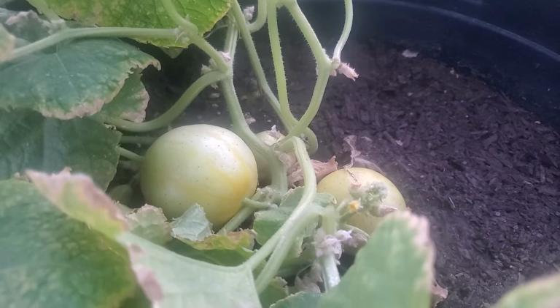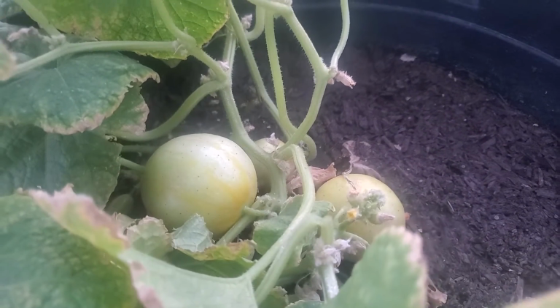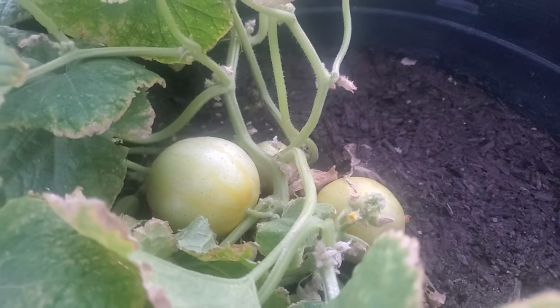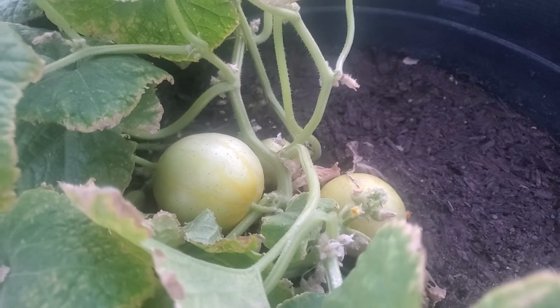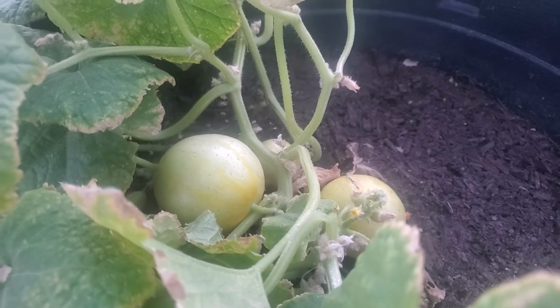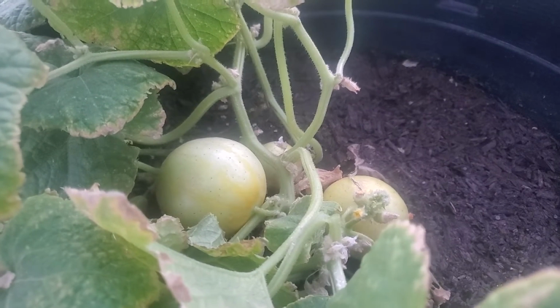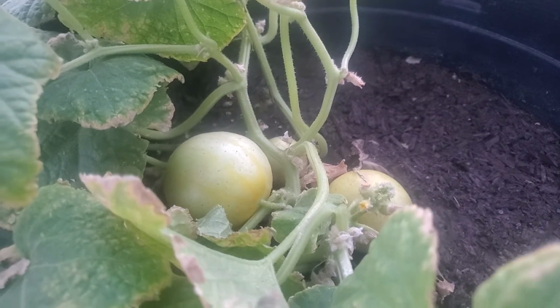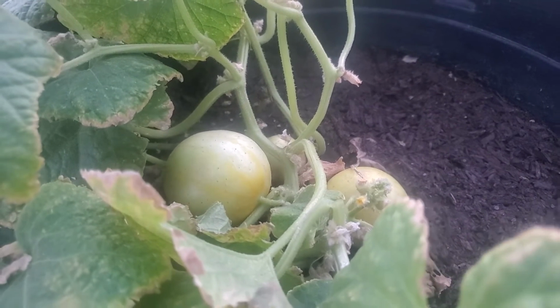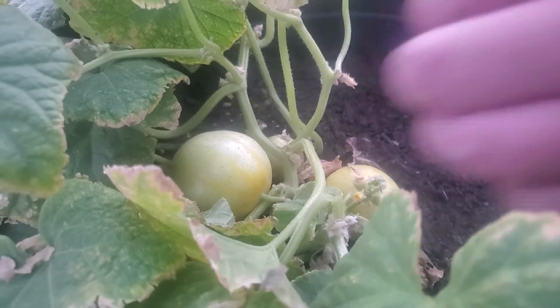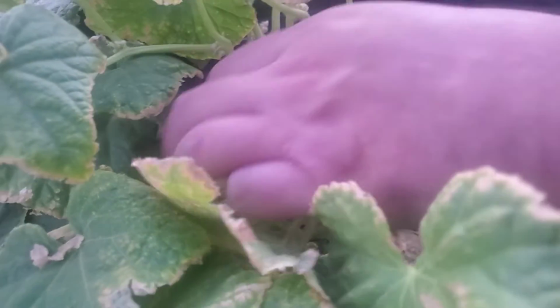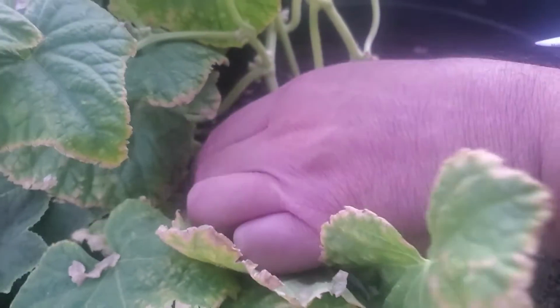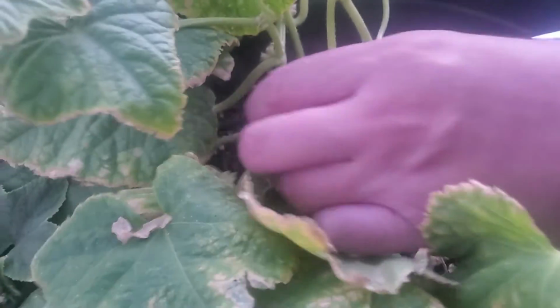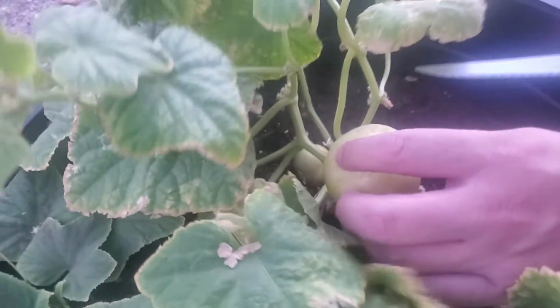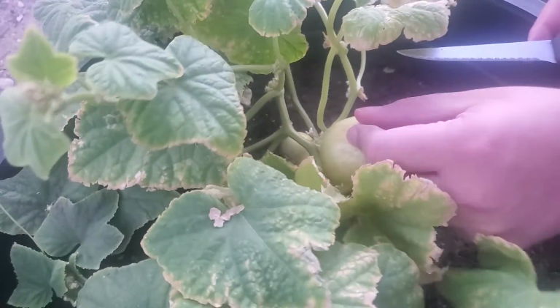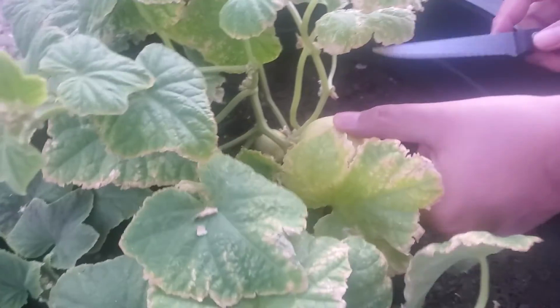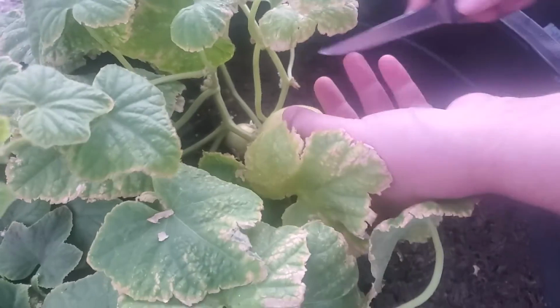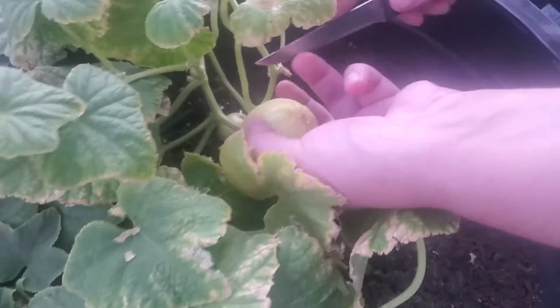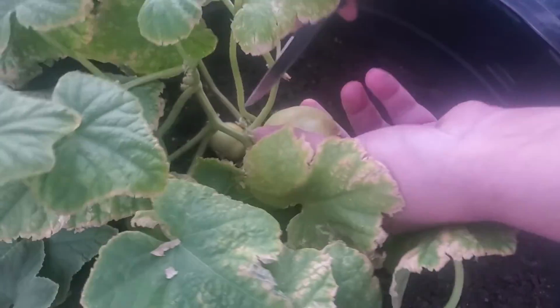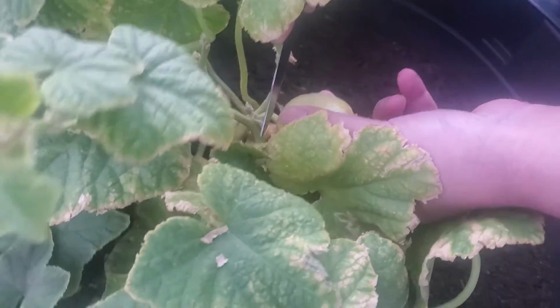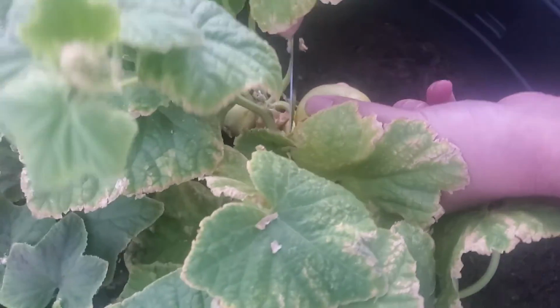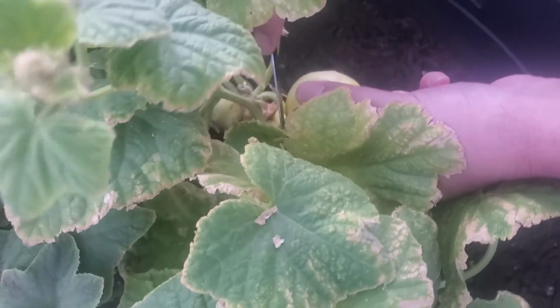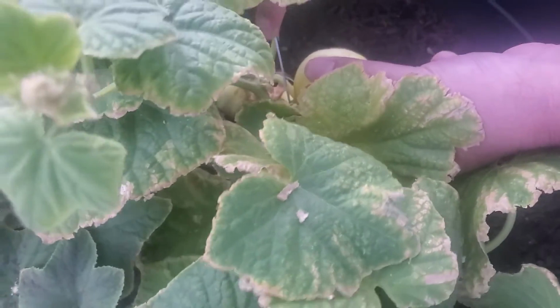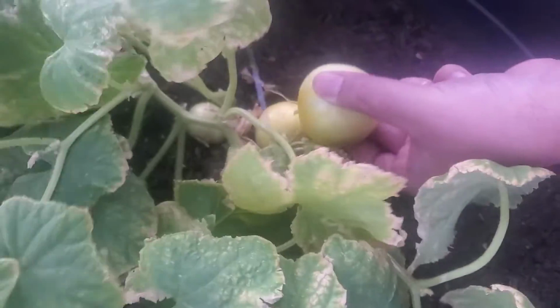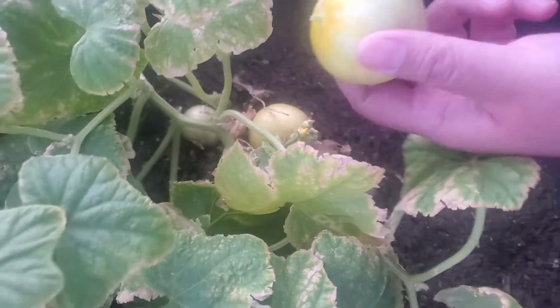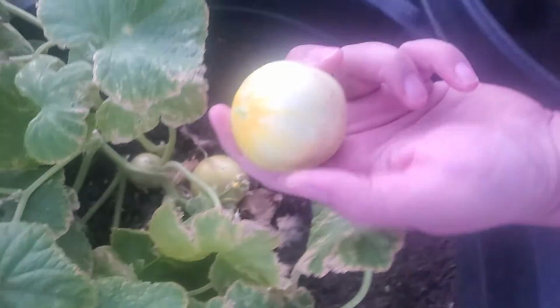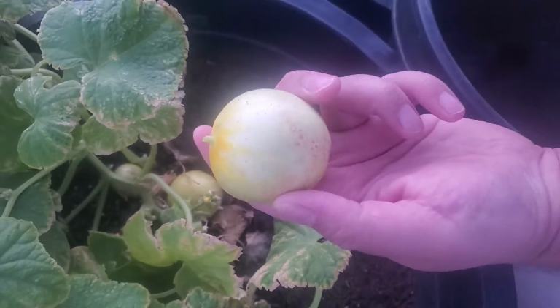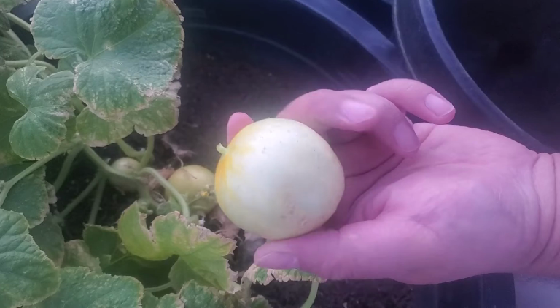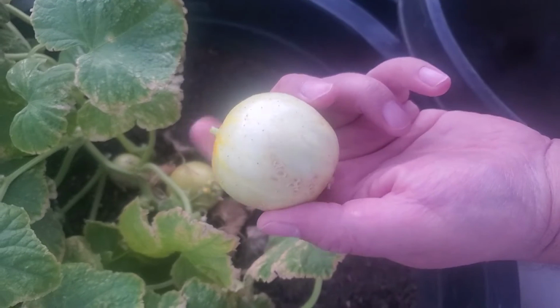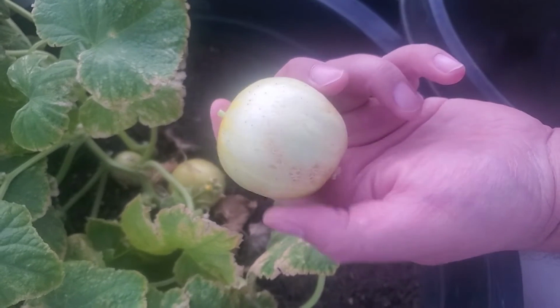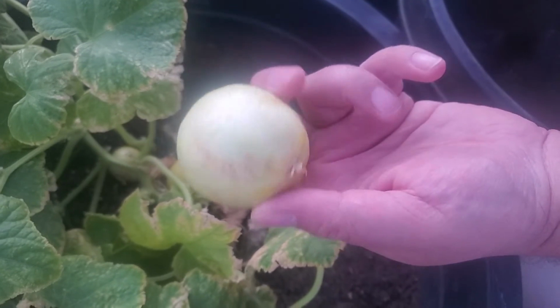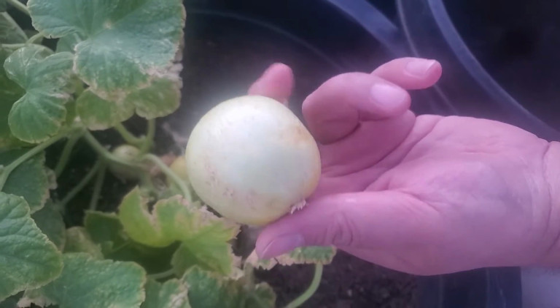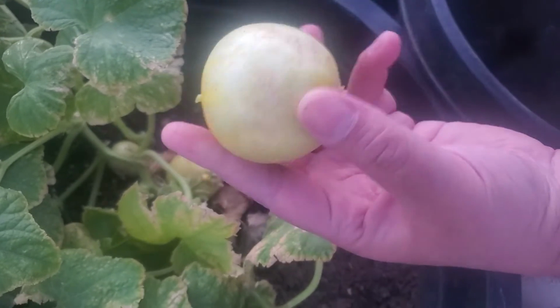So what I'm going to do for you today is harvest this big one right here — see if you can see this one — I'm just going to use my knife. There you go you guys, and I'm going to show you what it looks like.